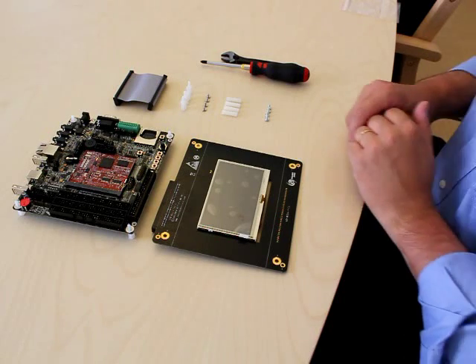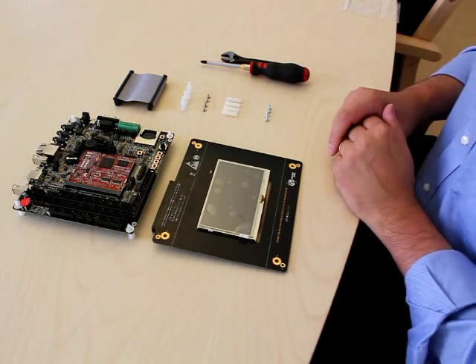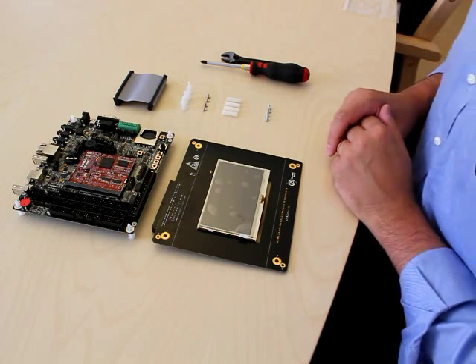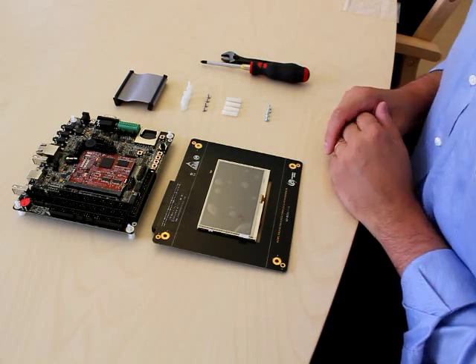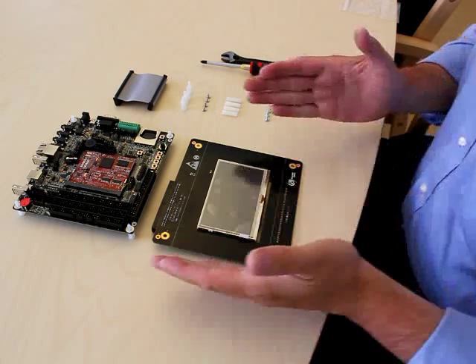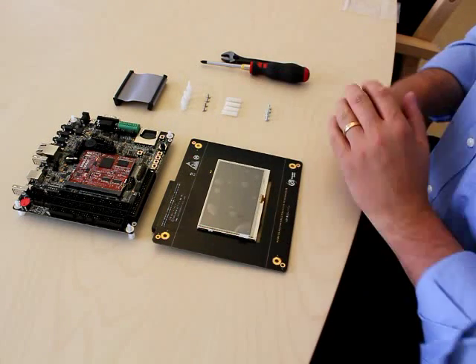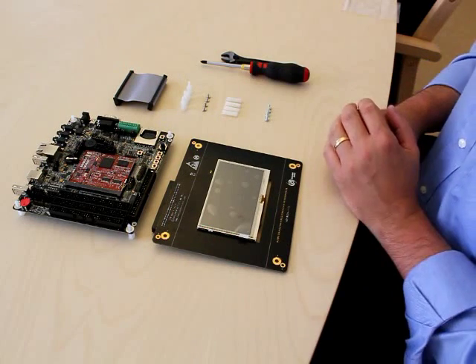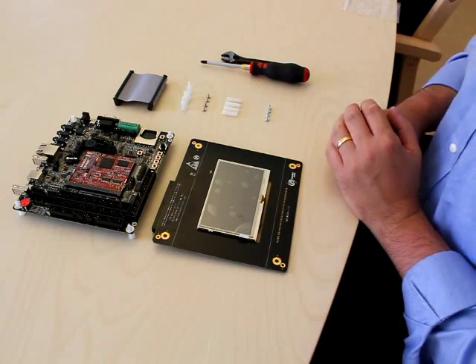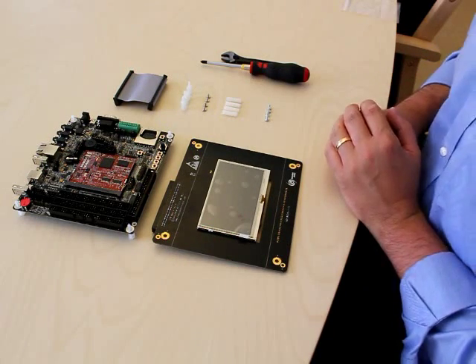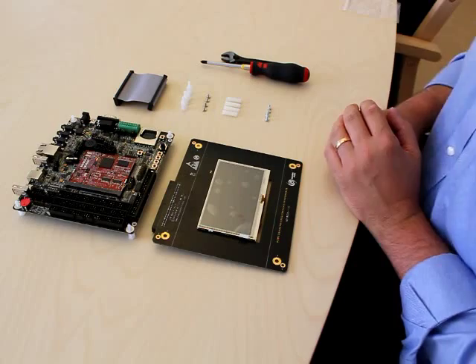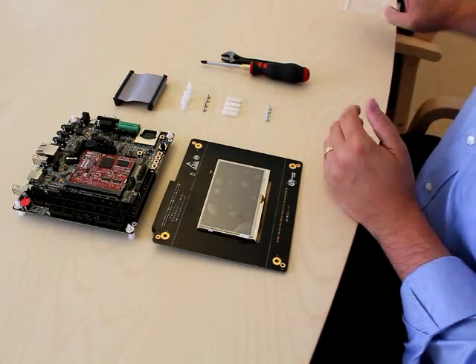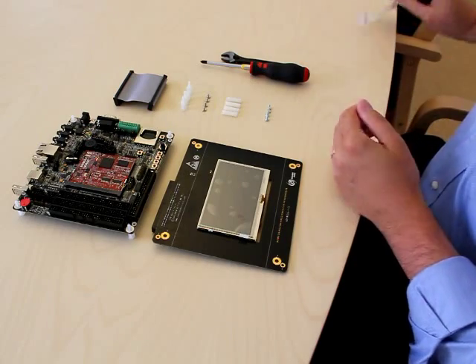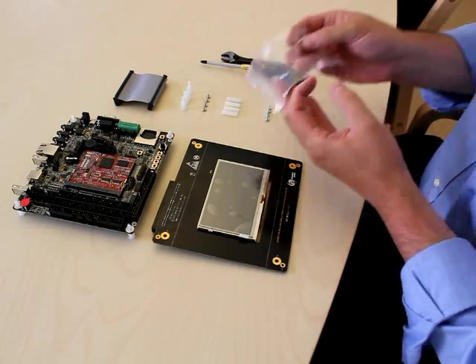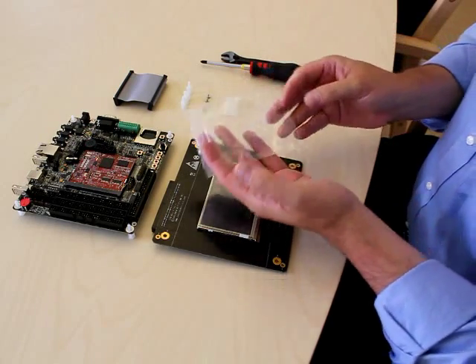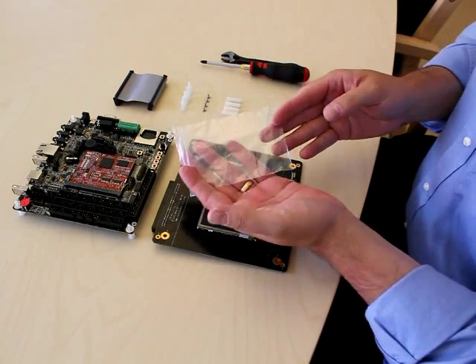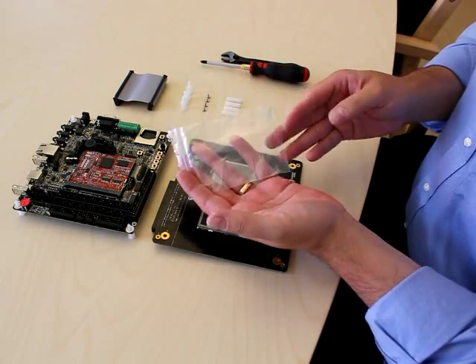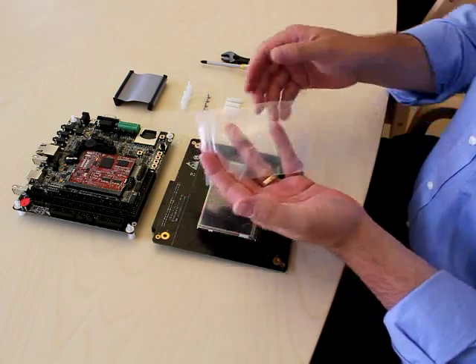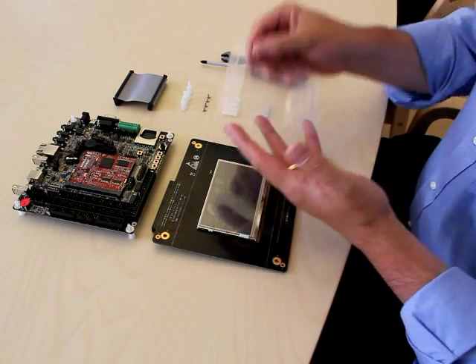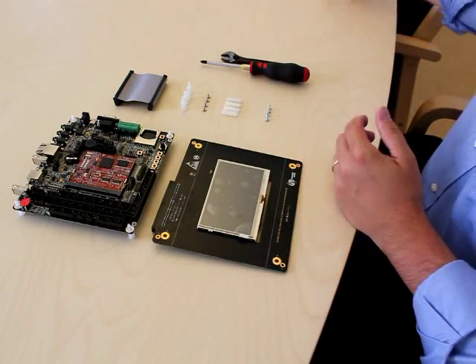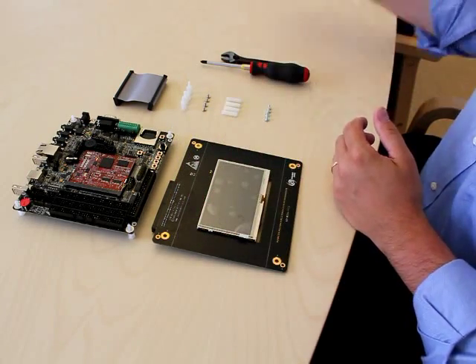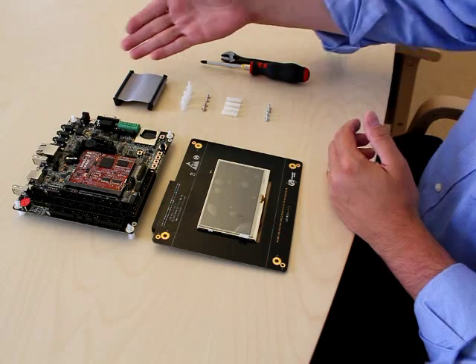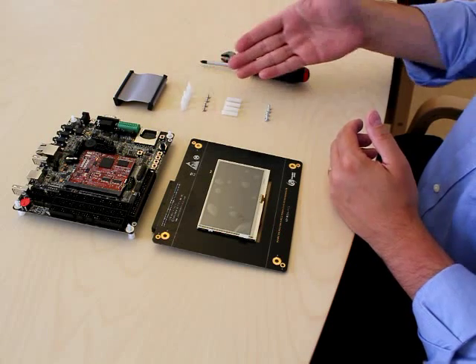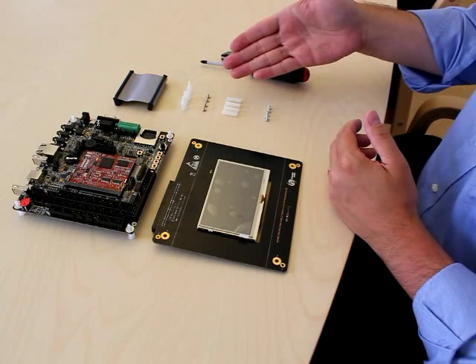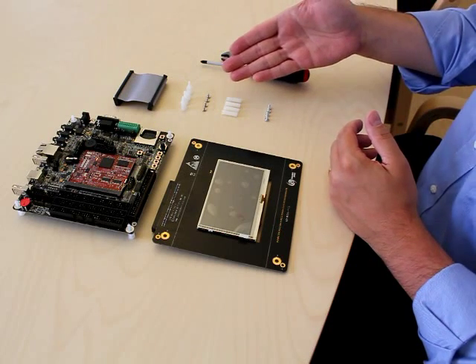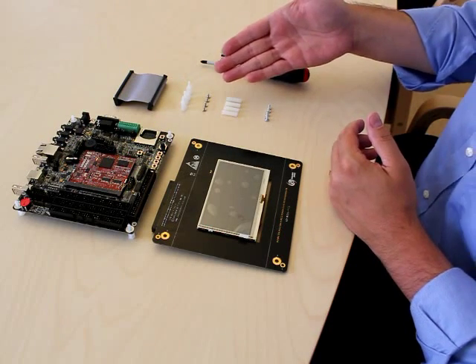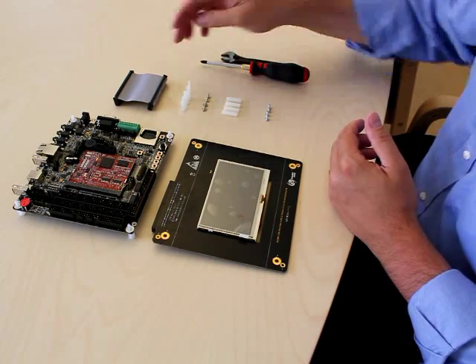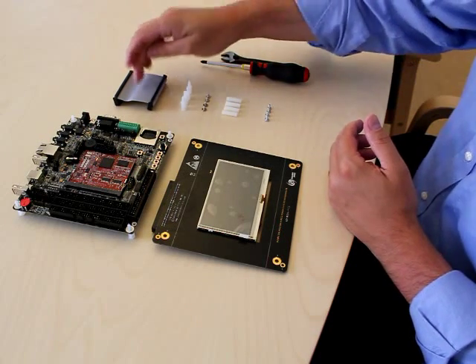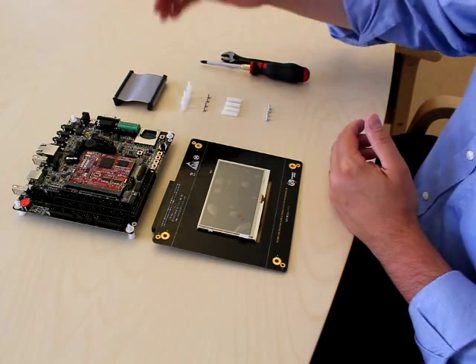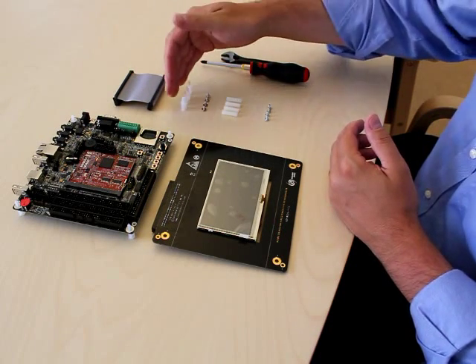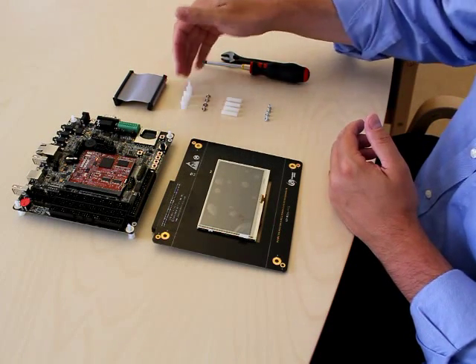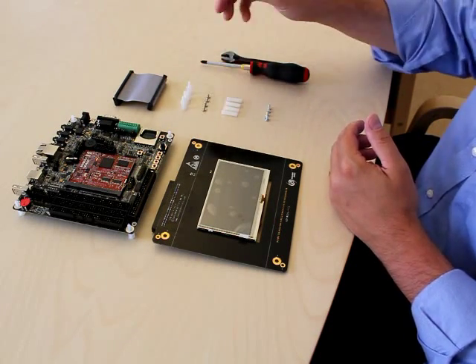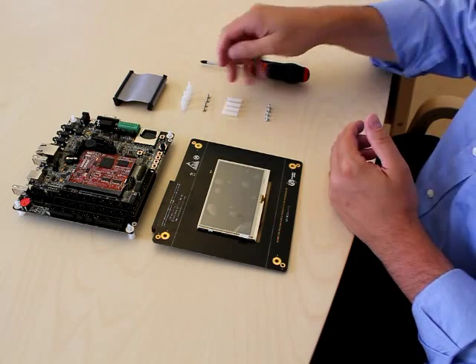This is a presentation on how to mount the LCD board. In the smaller mounting kit, a couple of things are included: a flat cable, a couple of spacers, and some screws.